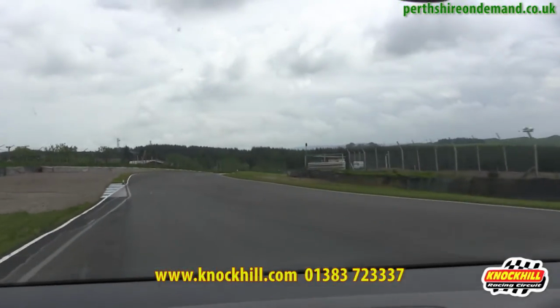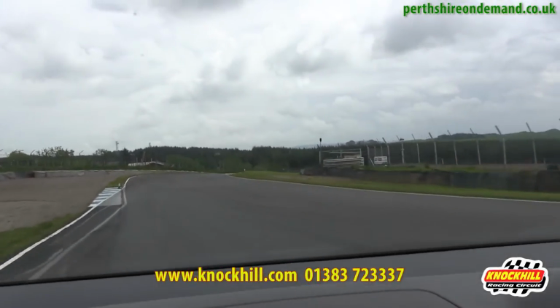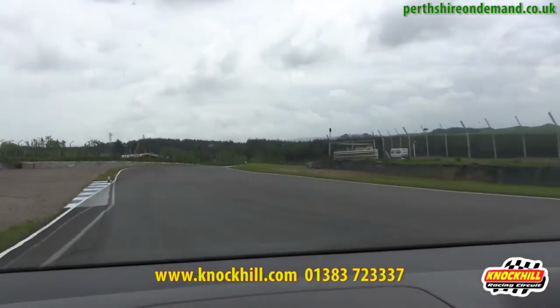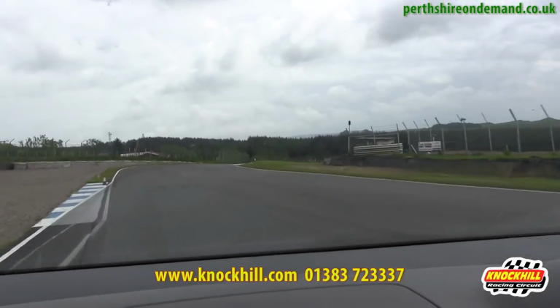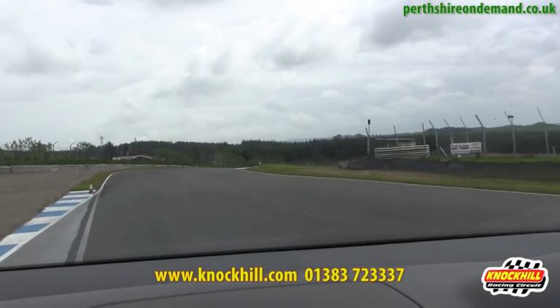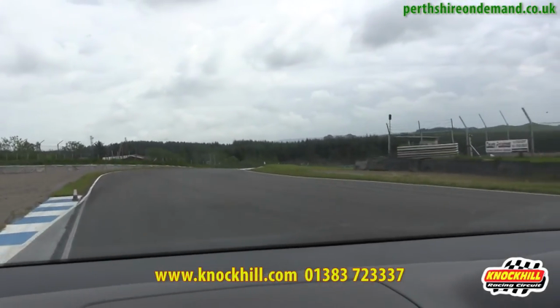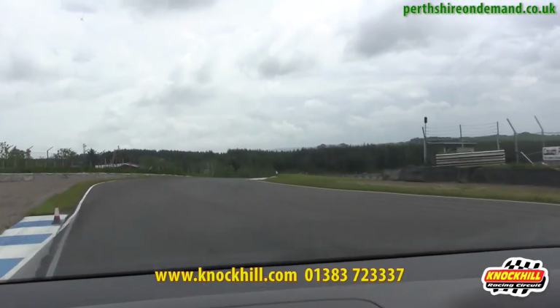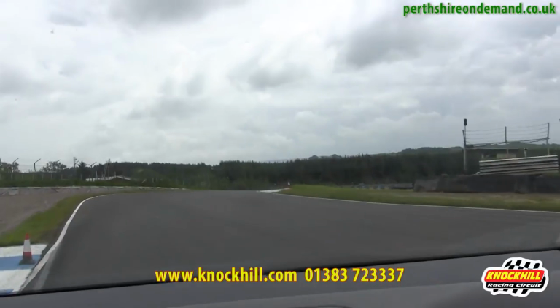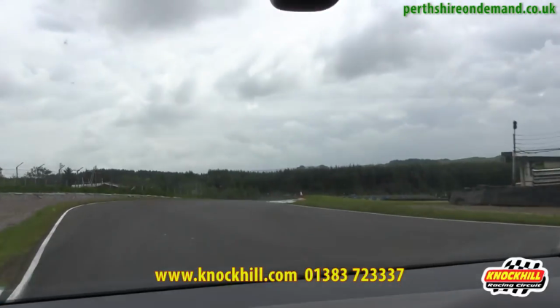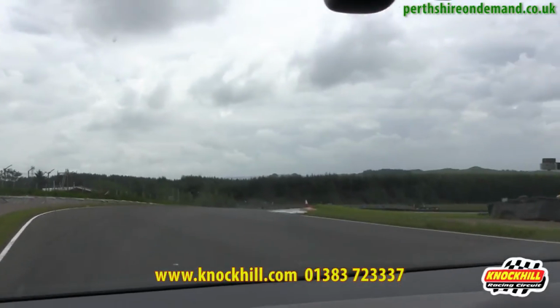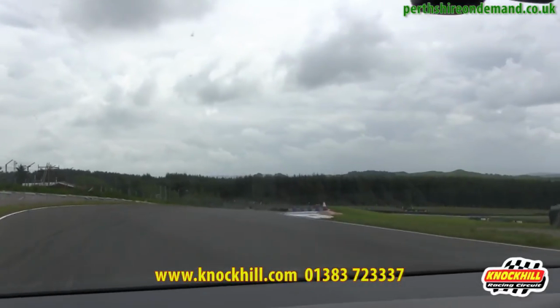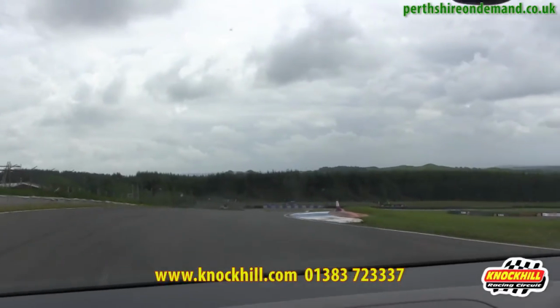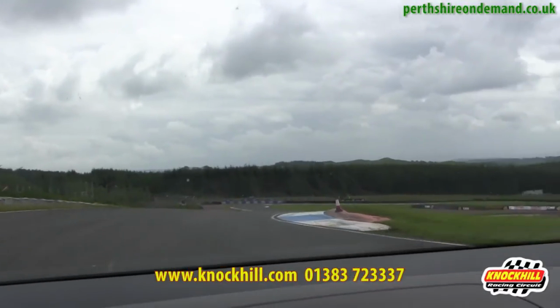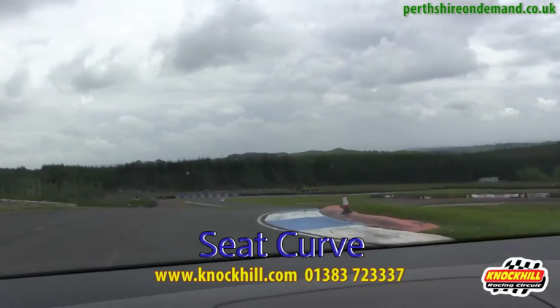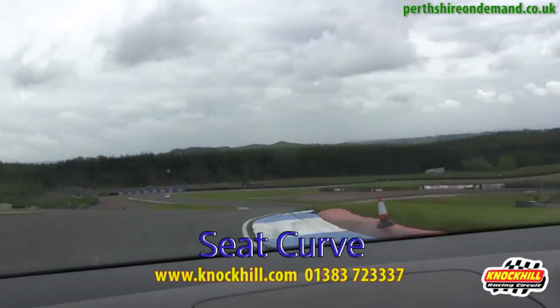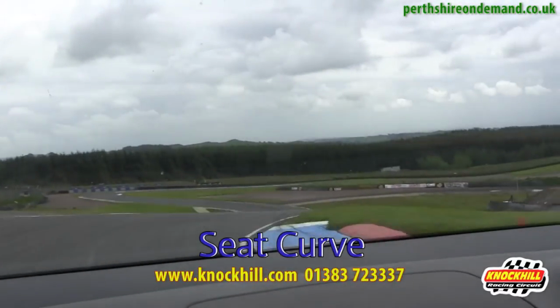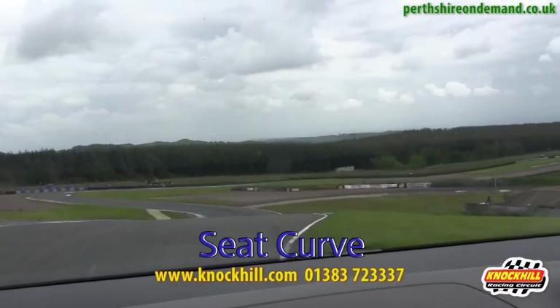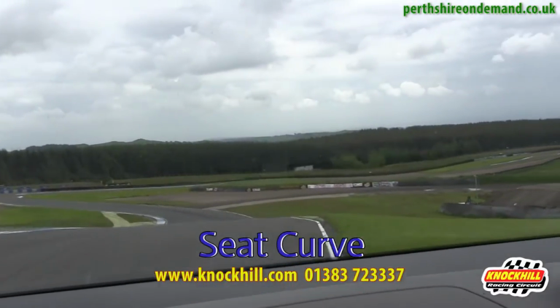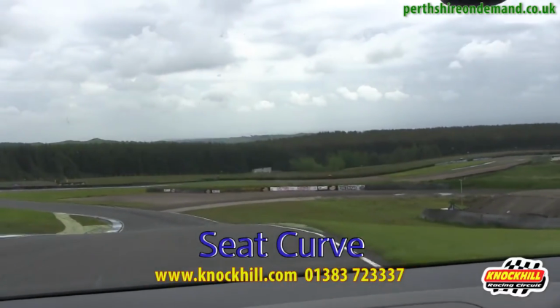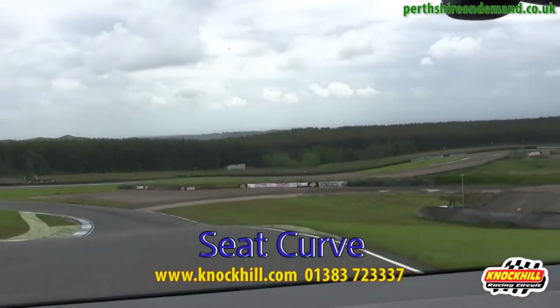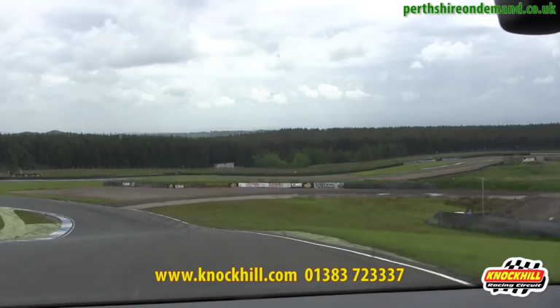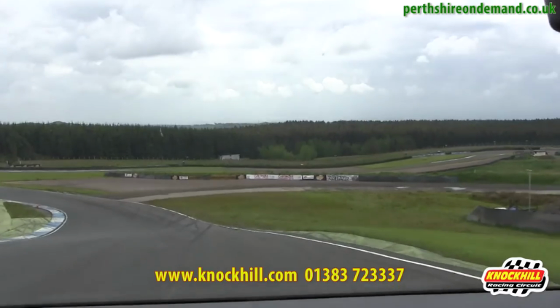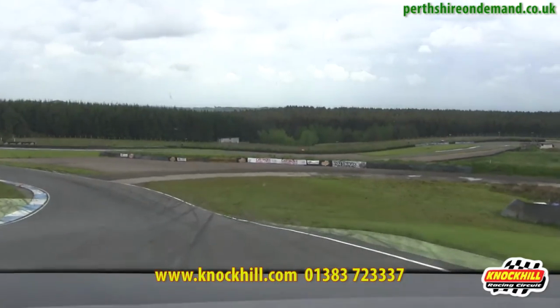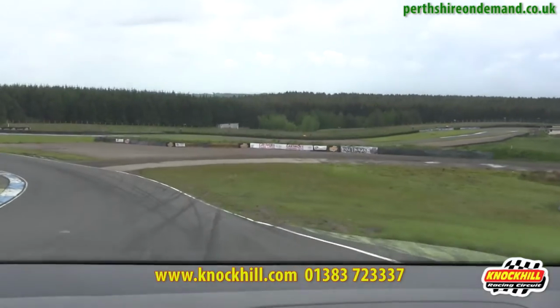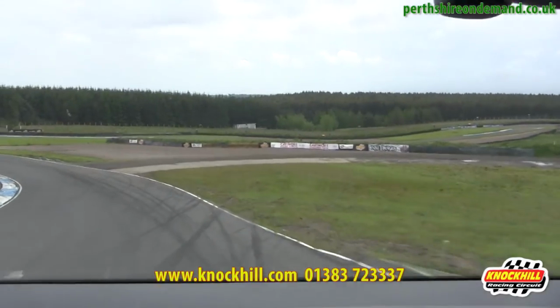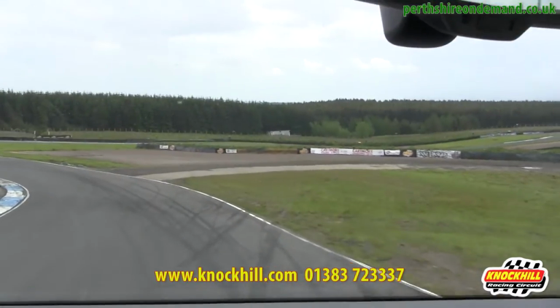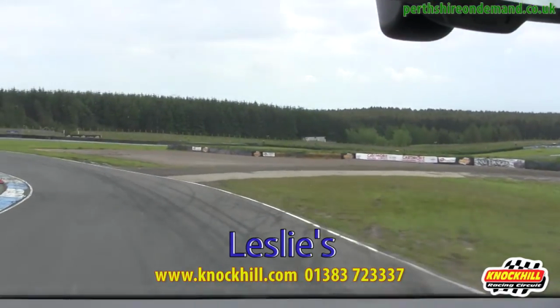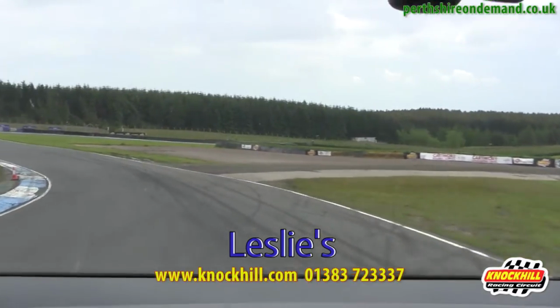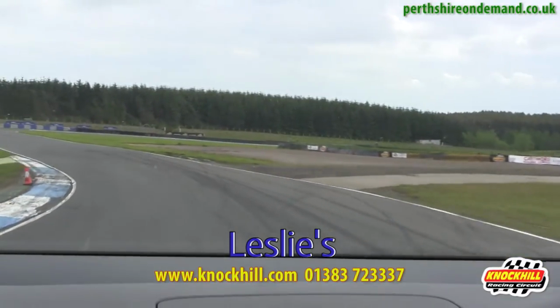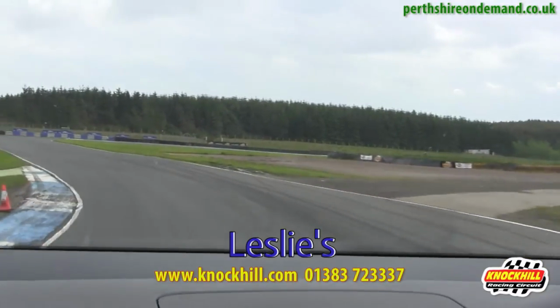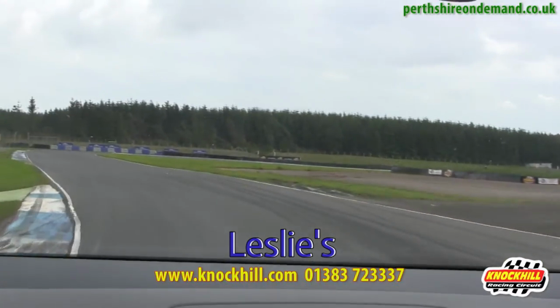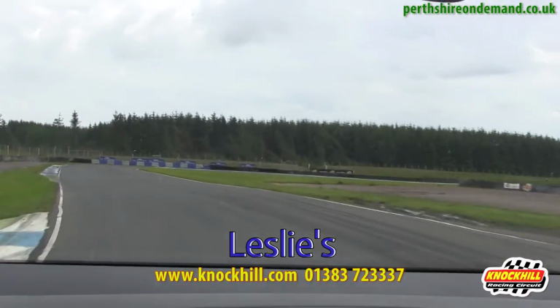The first corner is one of the most challenging in the whole of the UK — Seat Curve, a 90-foot drop going through the corner, through Leslie's, named after the famous David Leslie.